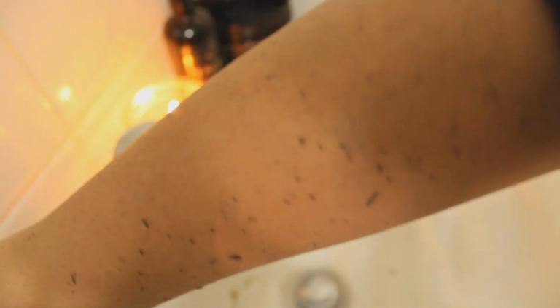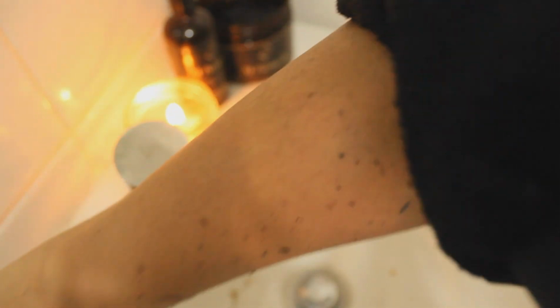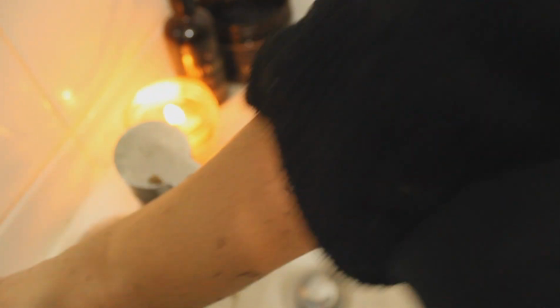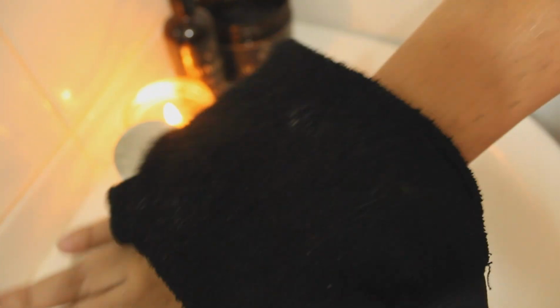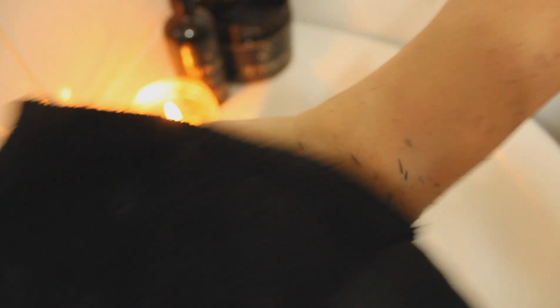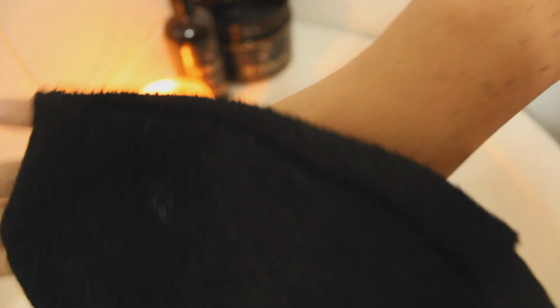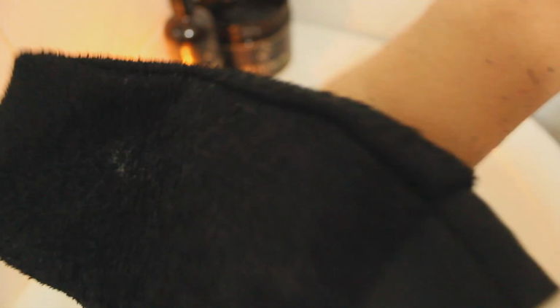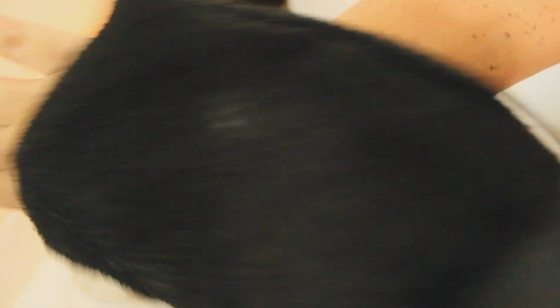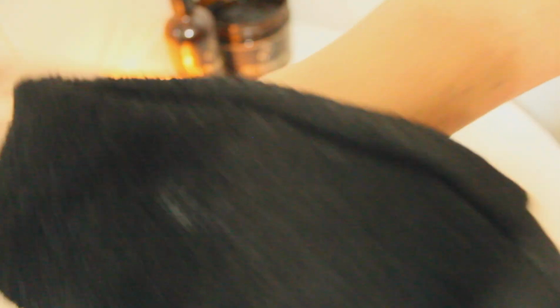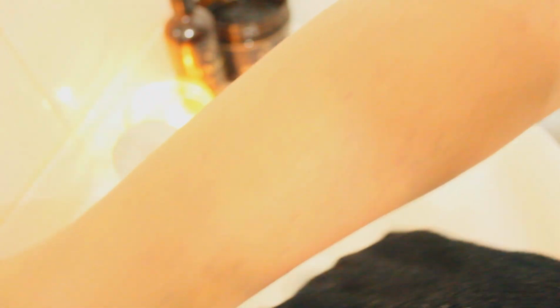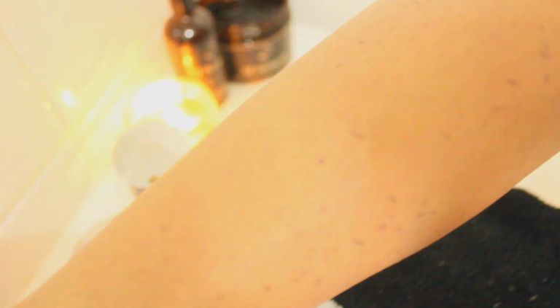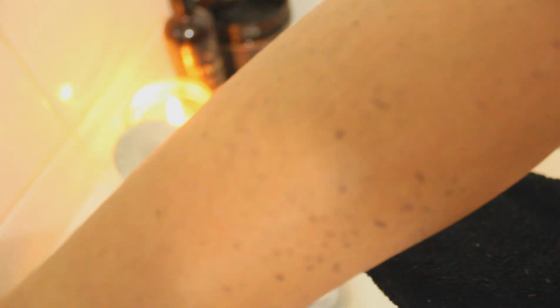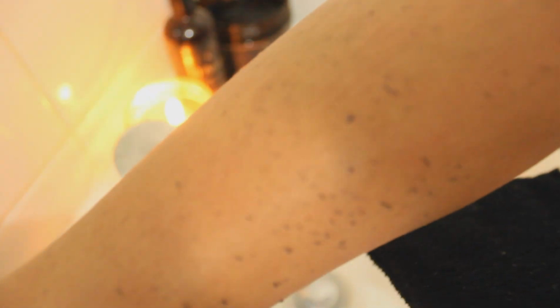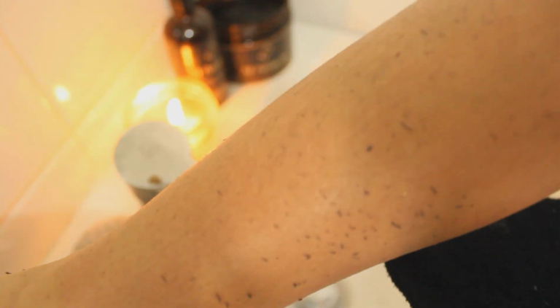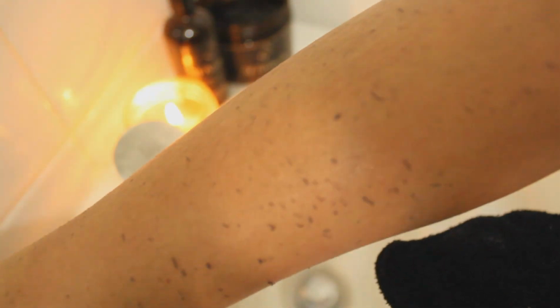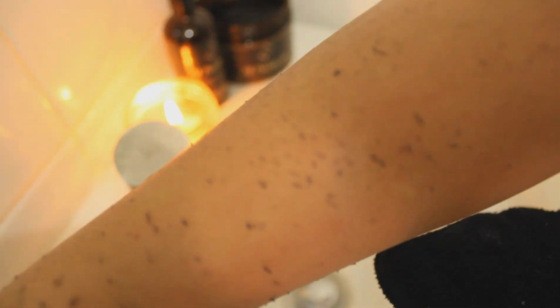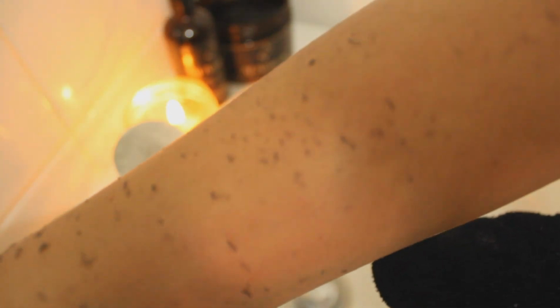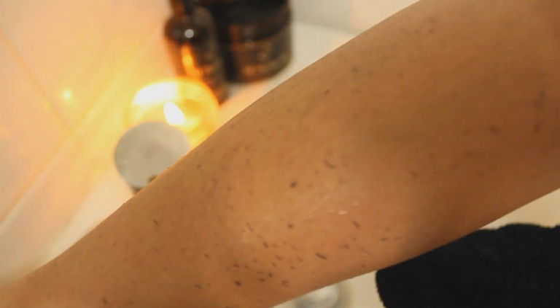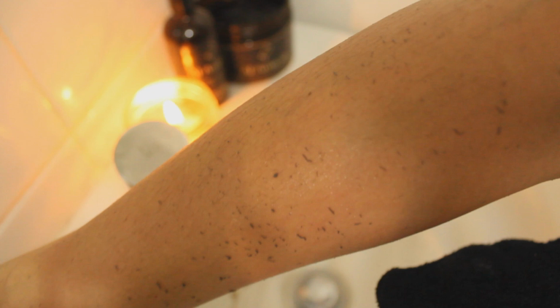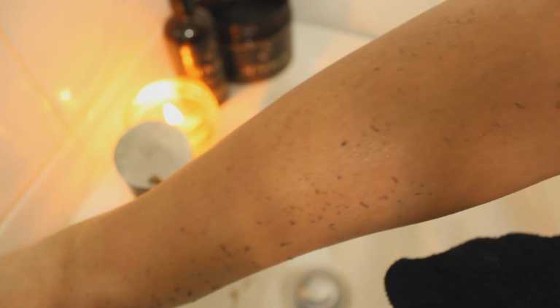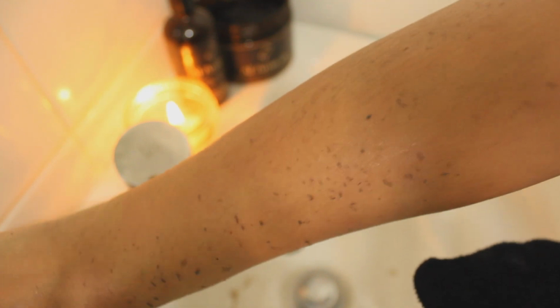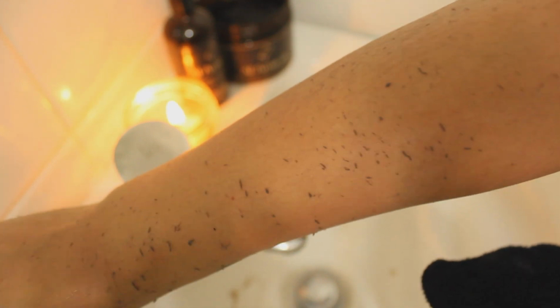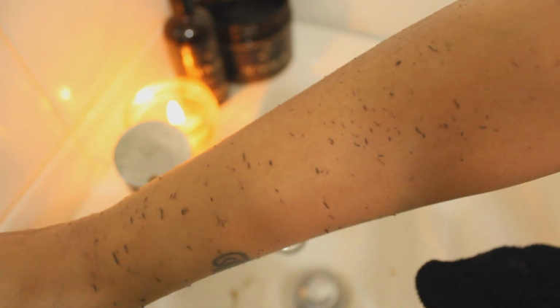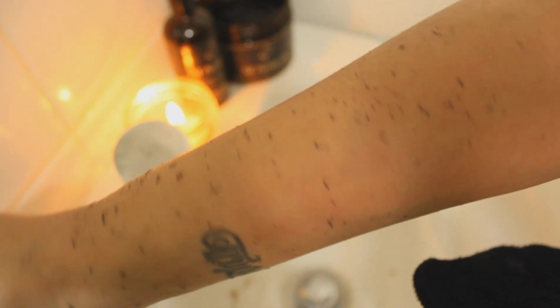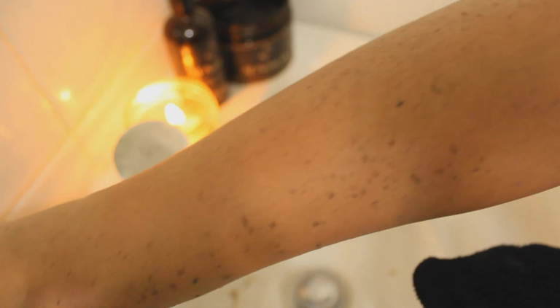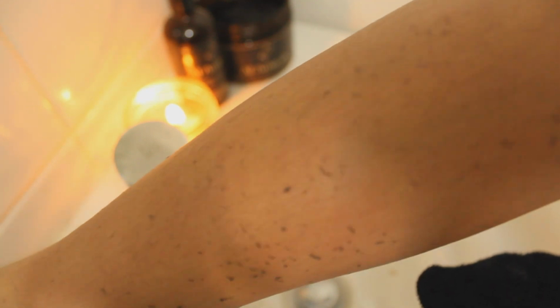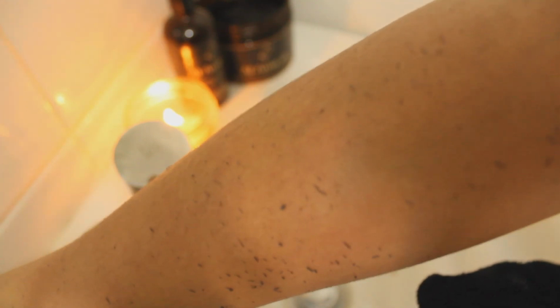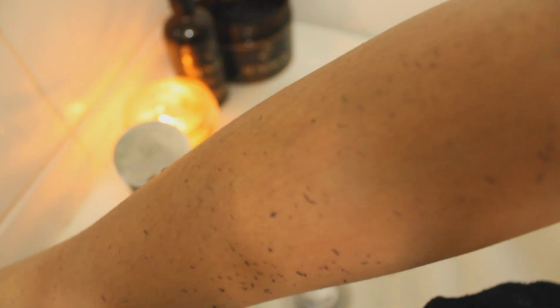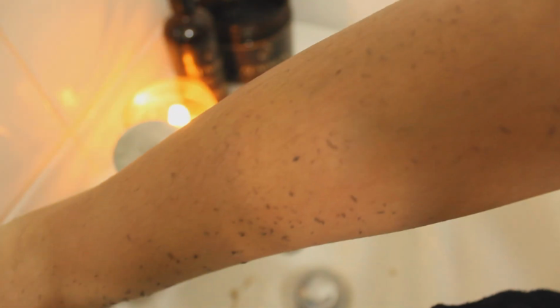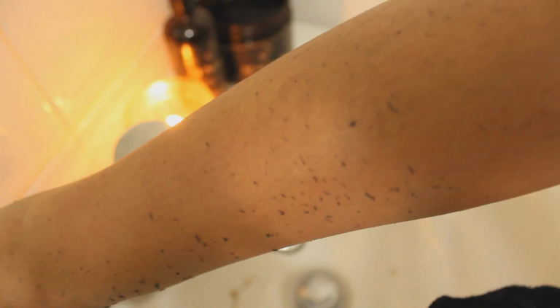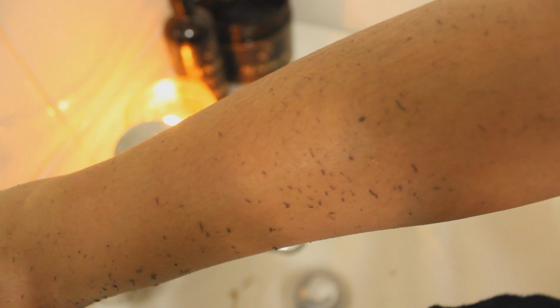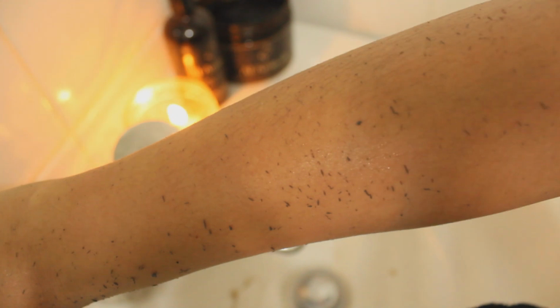This opens the way for moisturizing products to penetrate more deeply into the skin, which makes them more effective. In short, a regular exfoliating routine will leave your skin looking fresh and healthy.